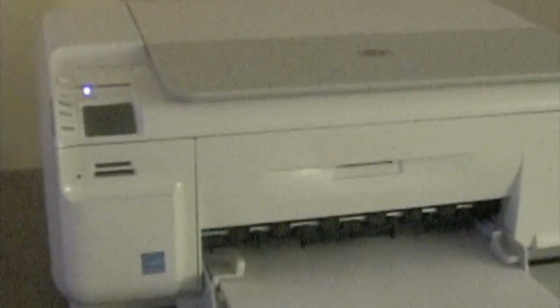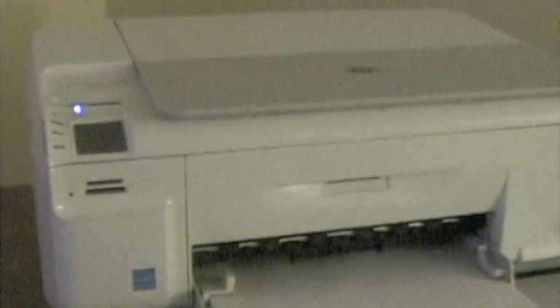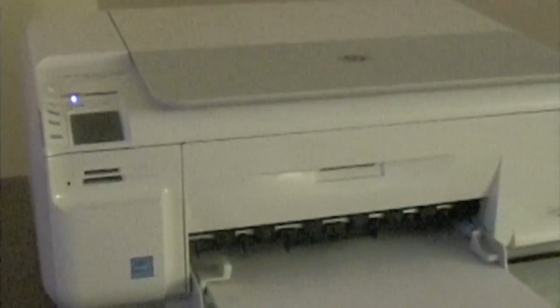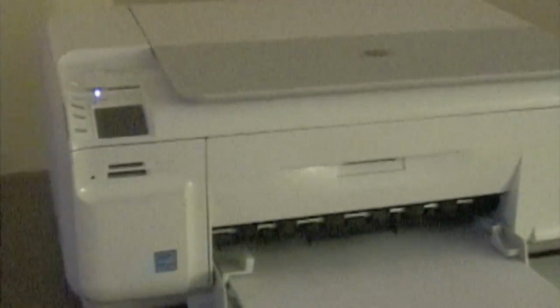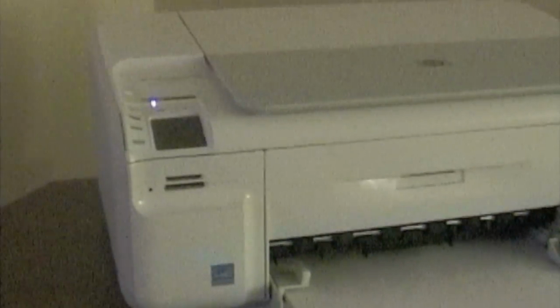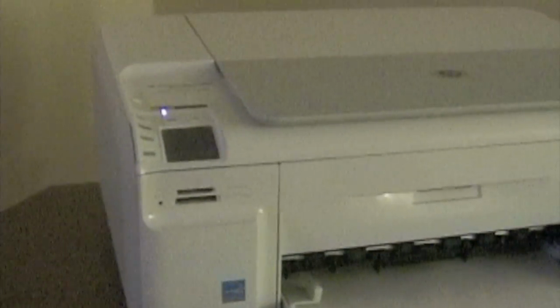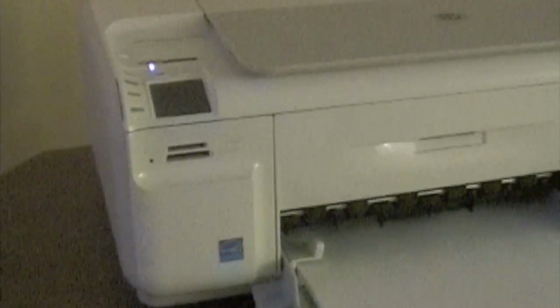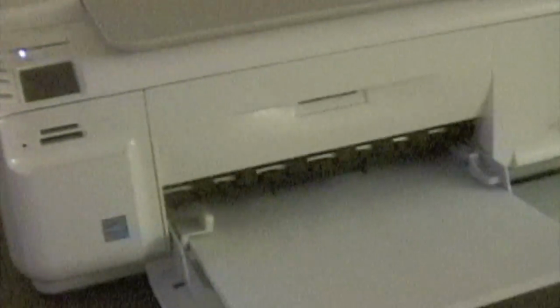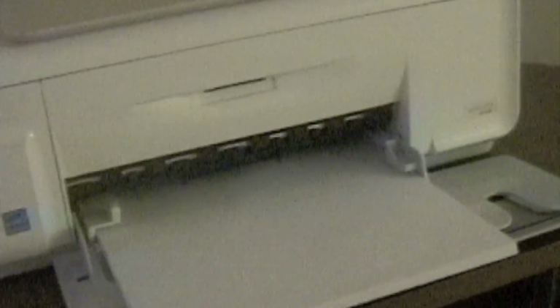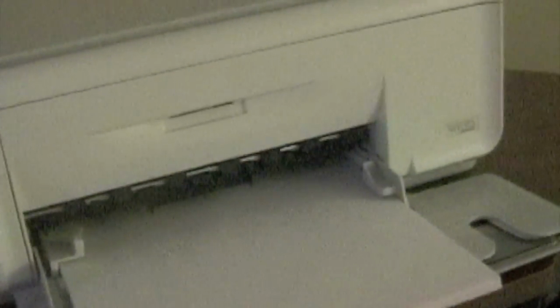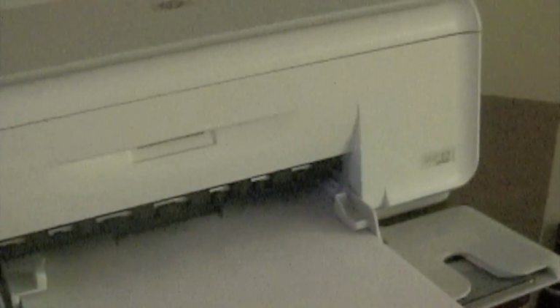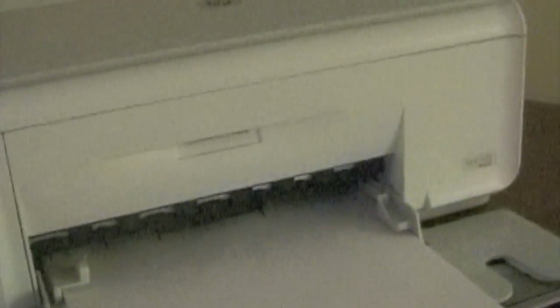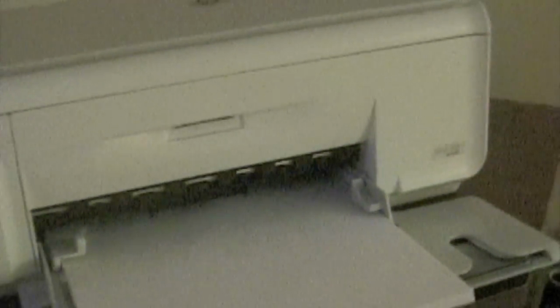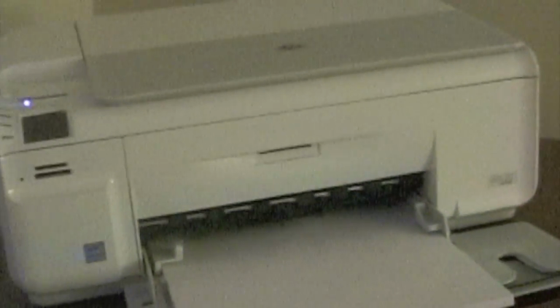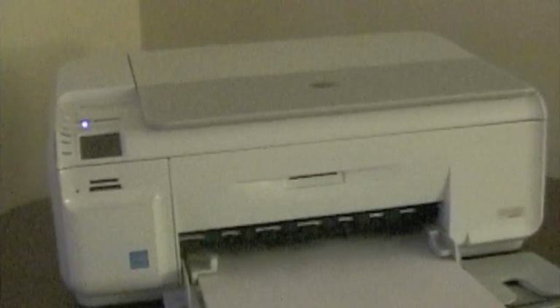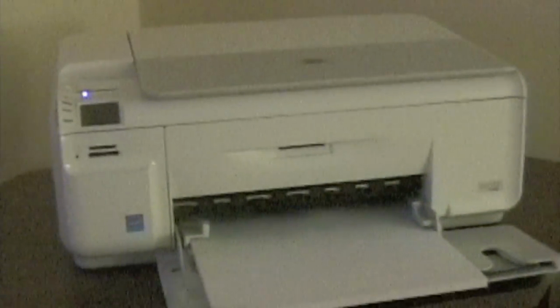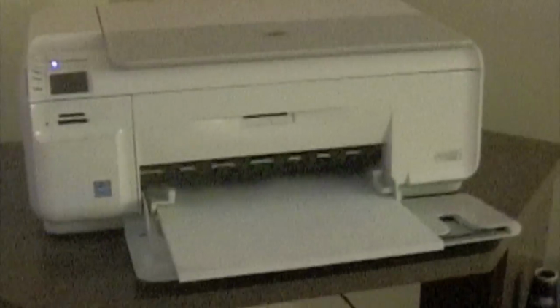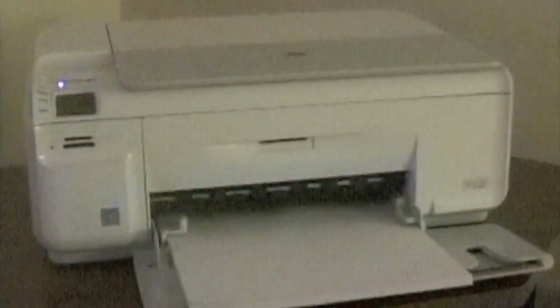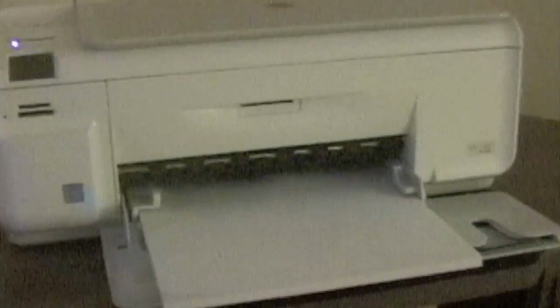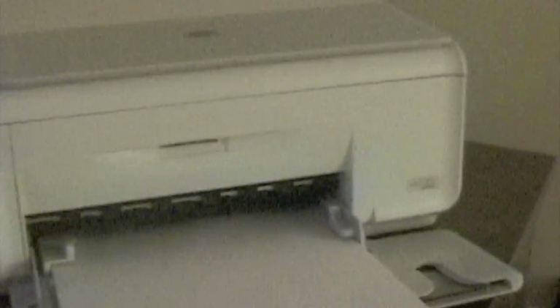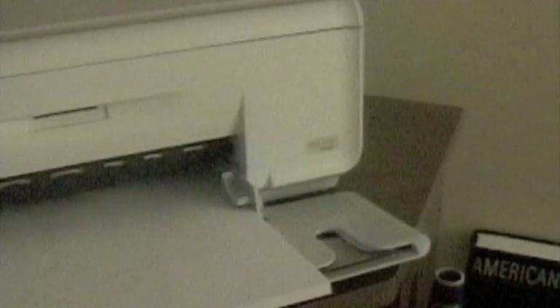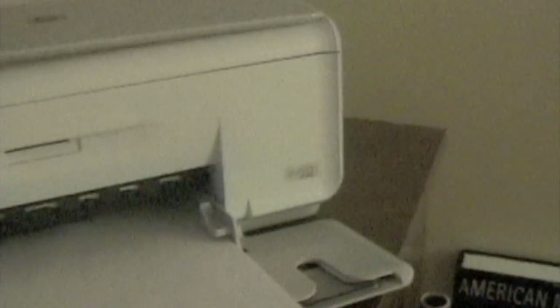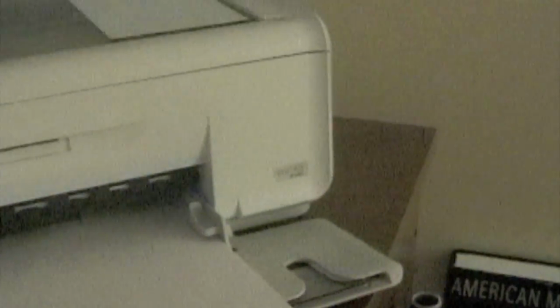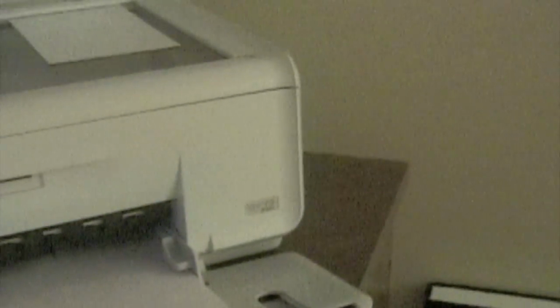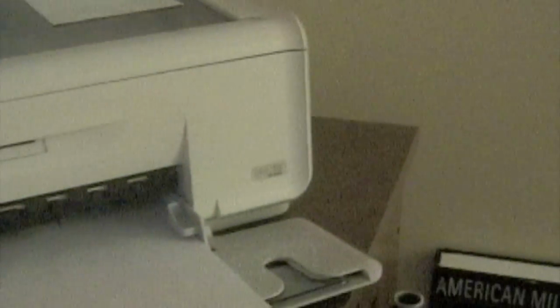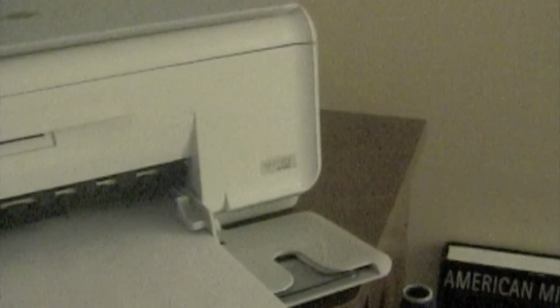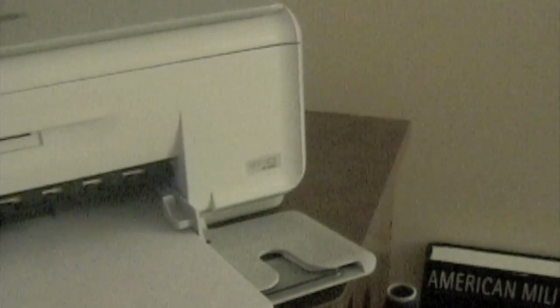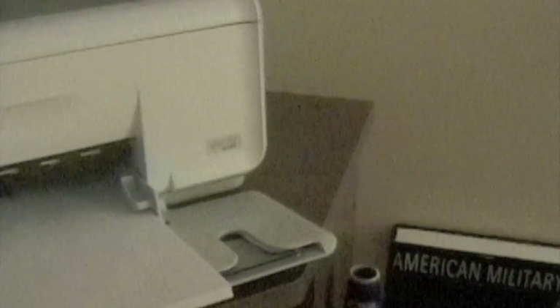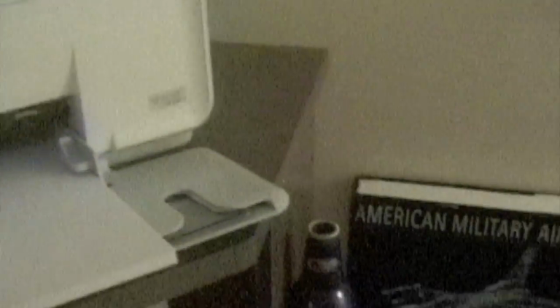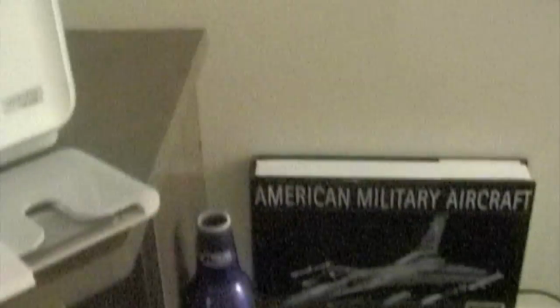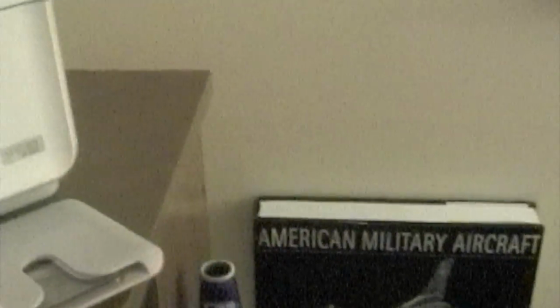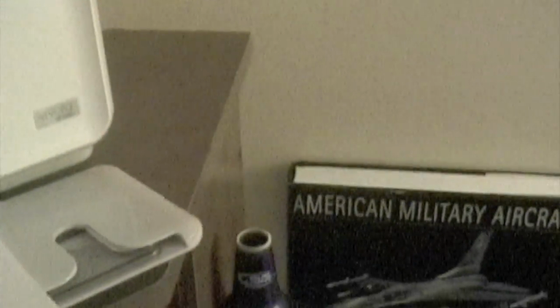This is an HP C4580 wireless printer, all-in-one — it's got the scanner and all that good stuff.